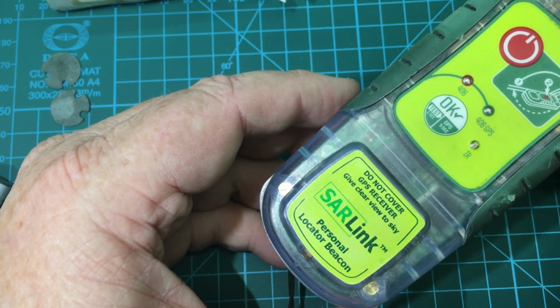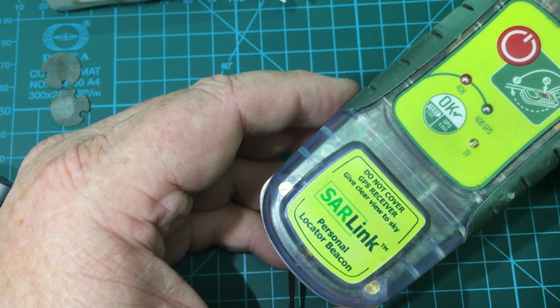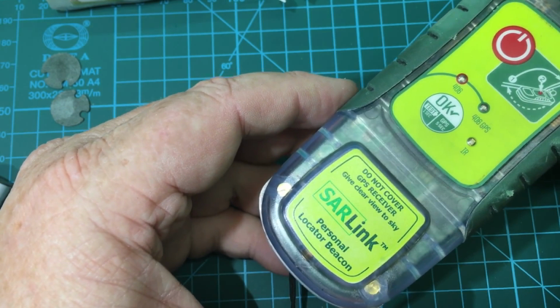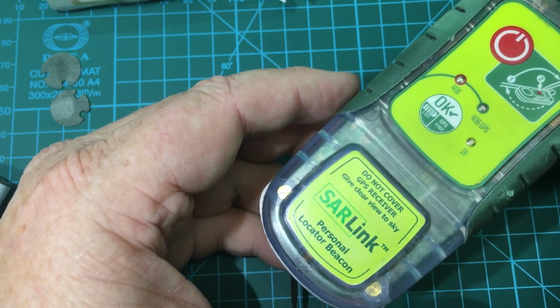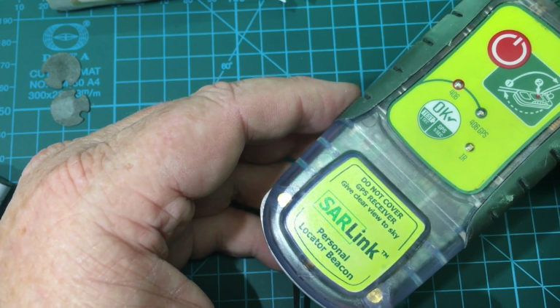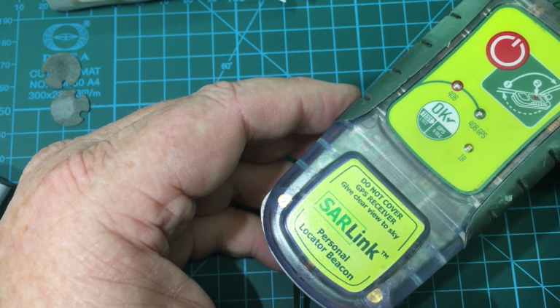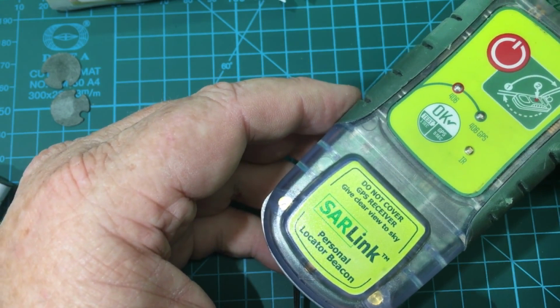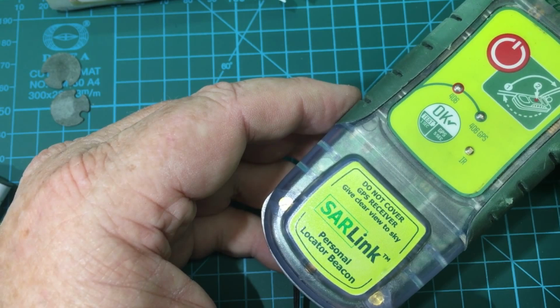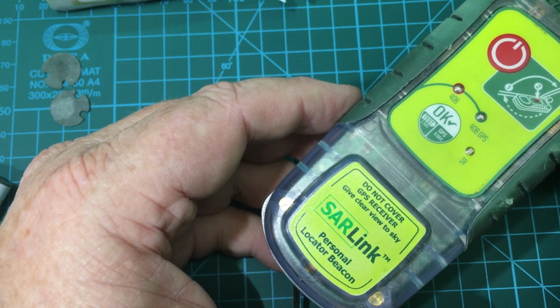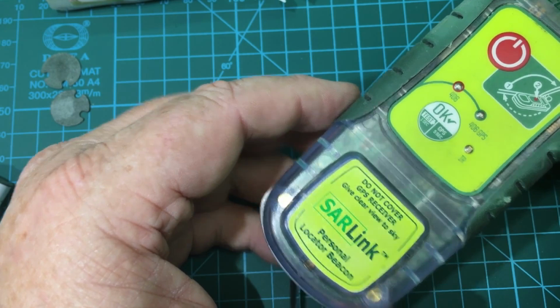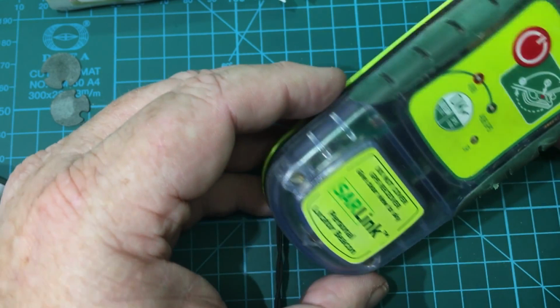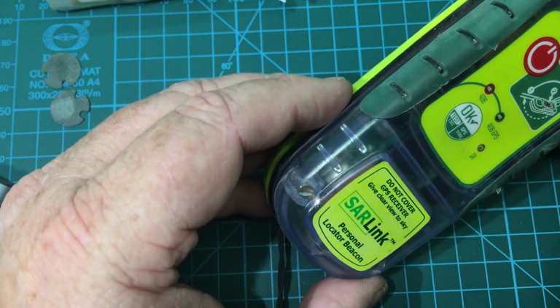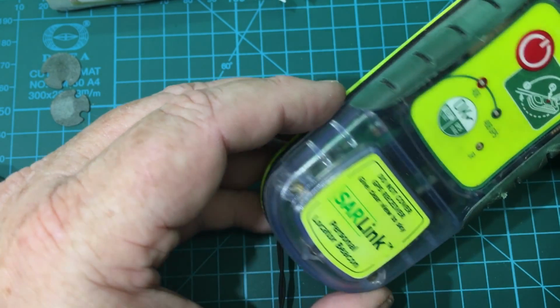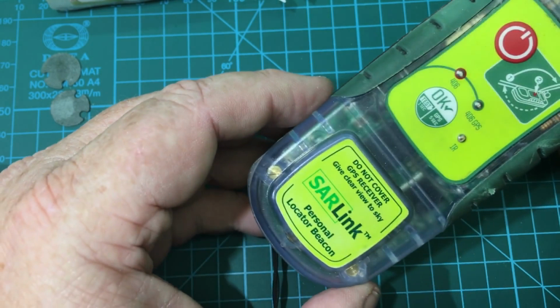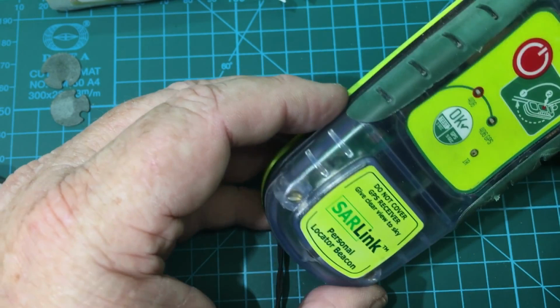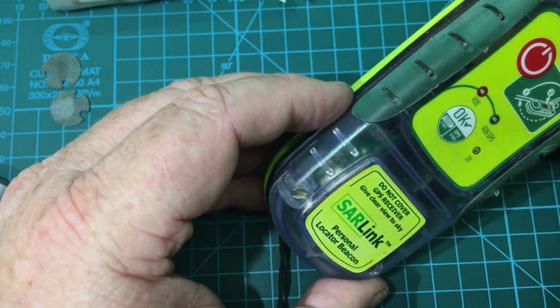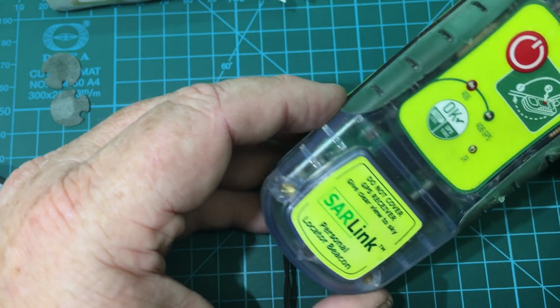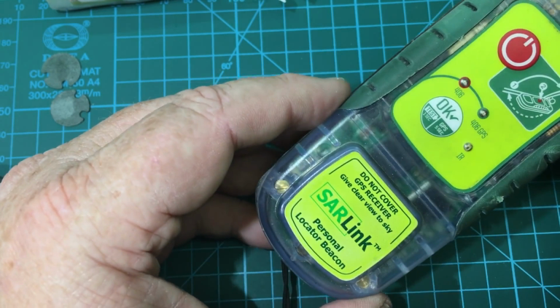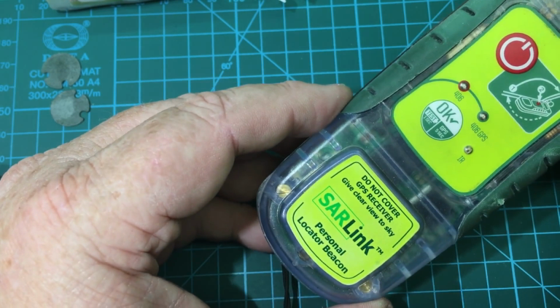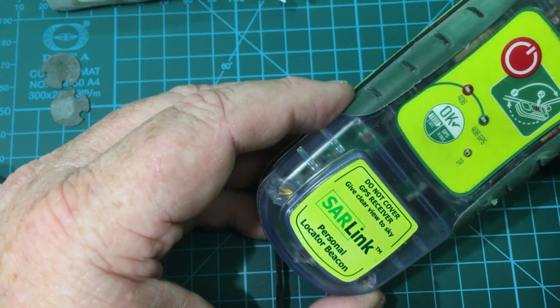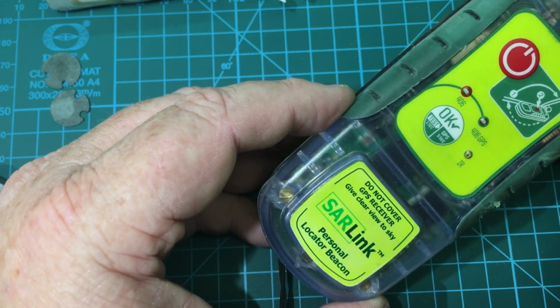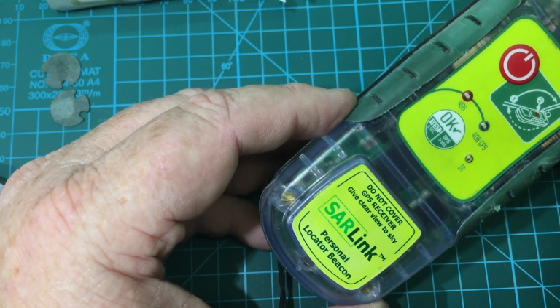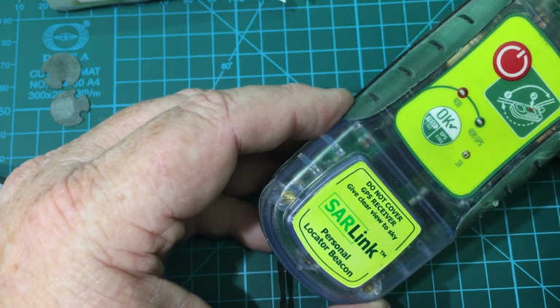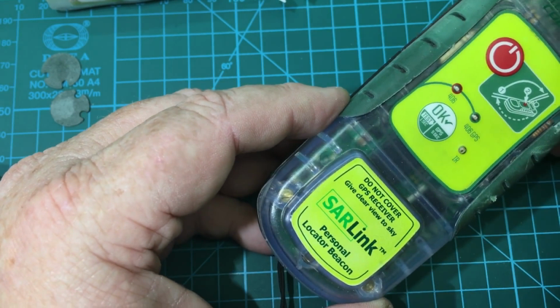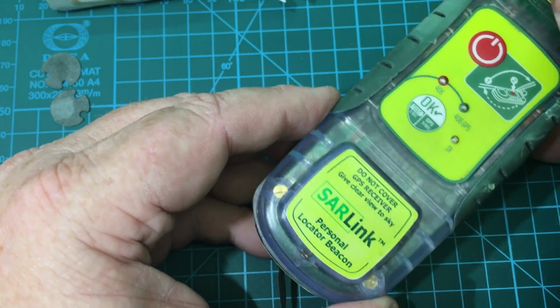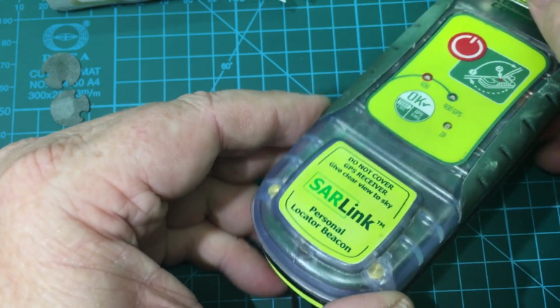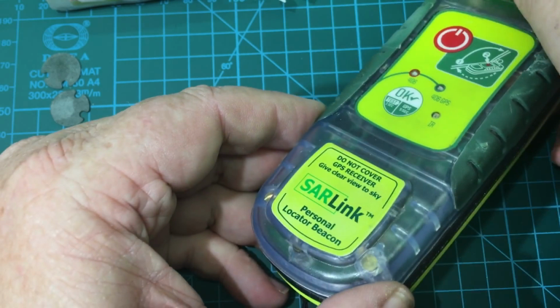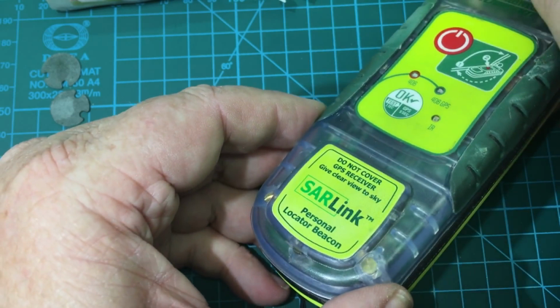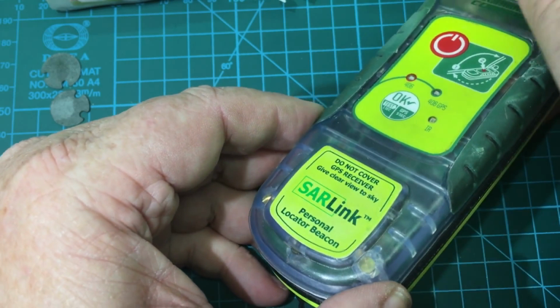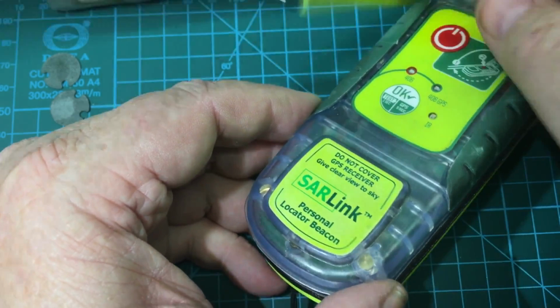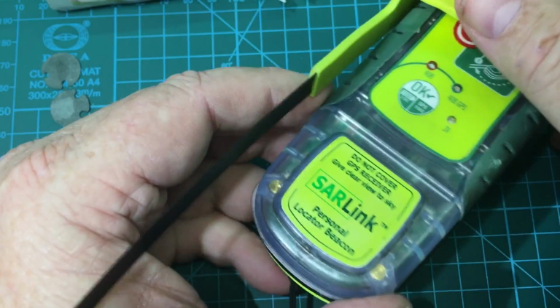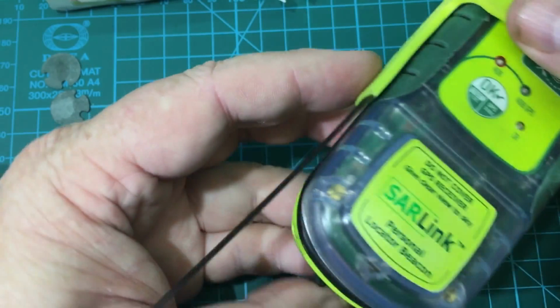There are versions of this made for sea use as well. This one does not float, so it's something you can only use on land unless you had some kind of flotation jacket.